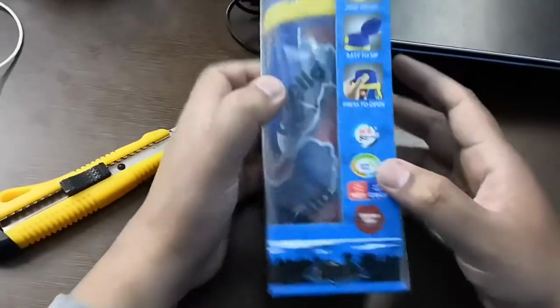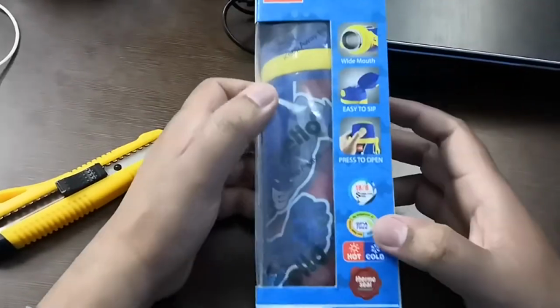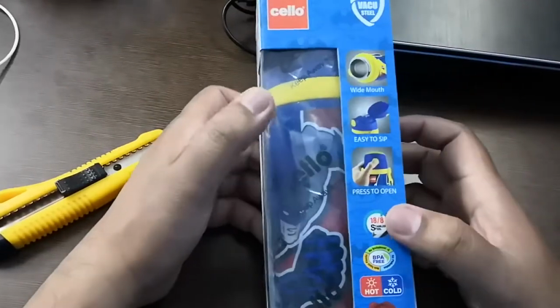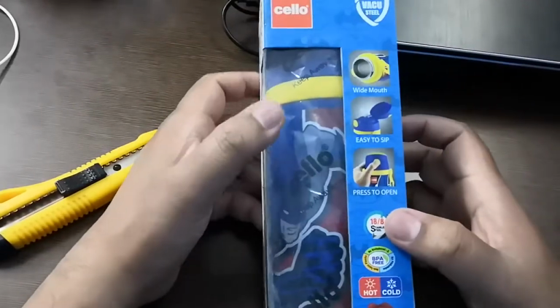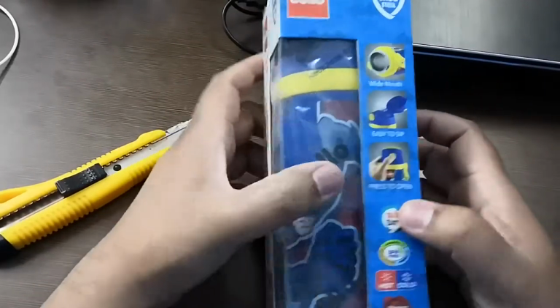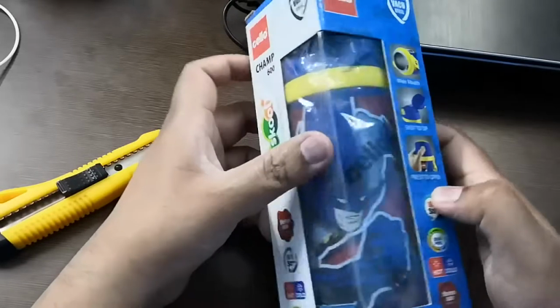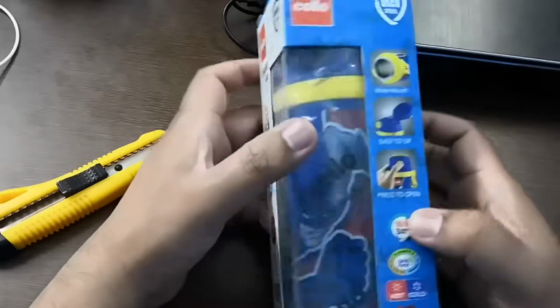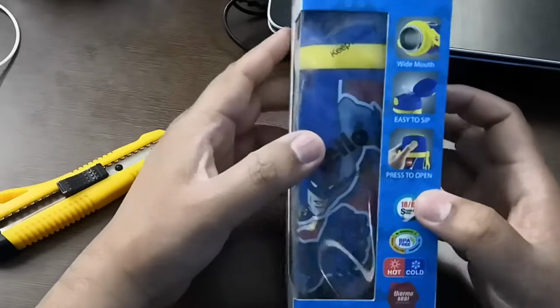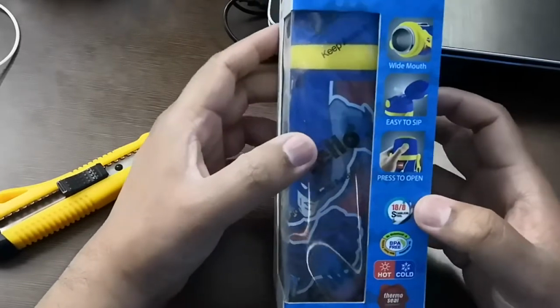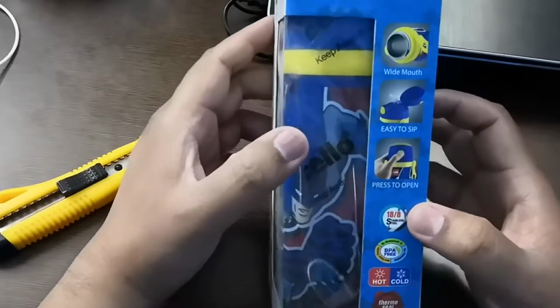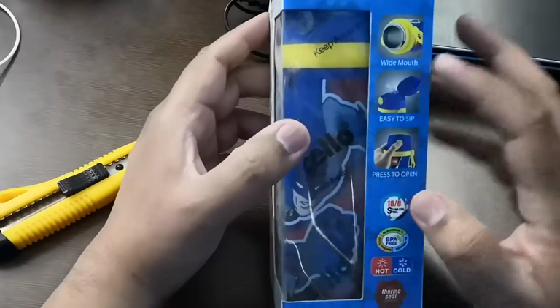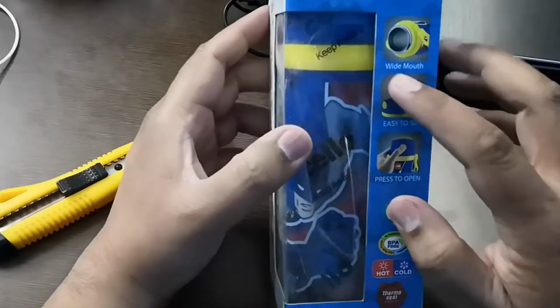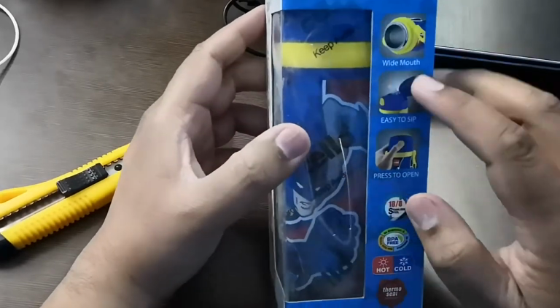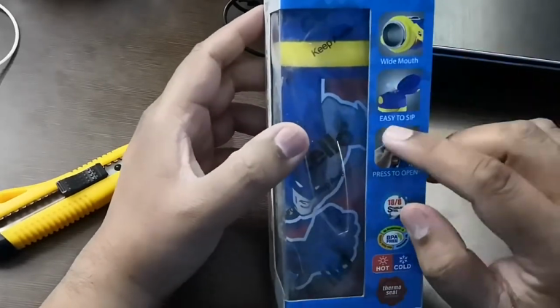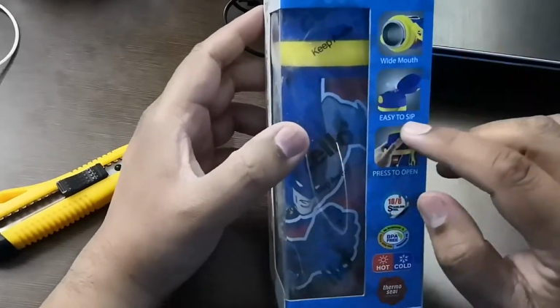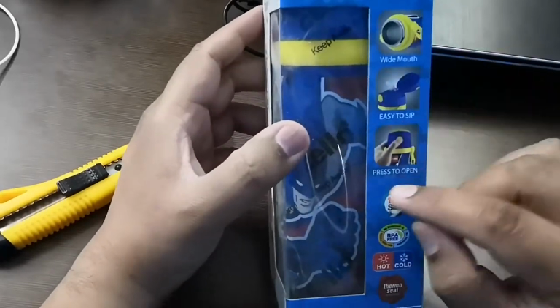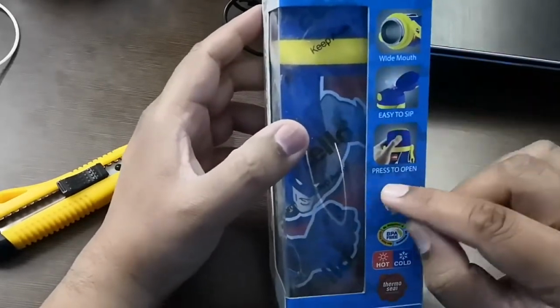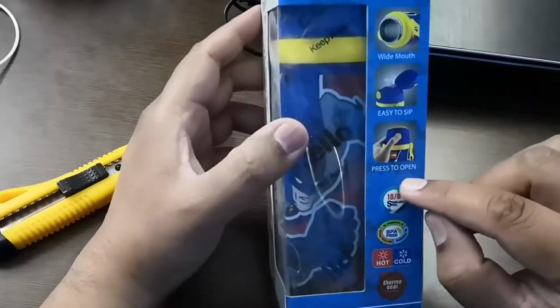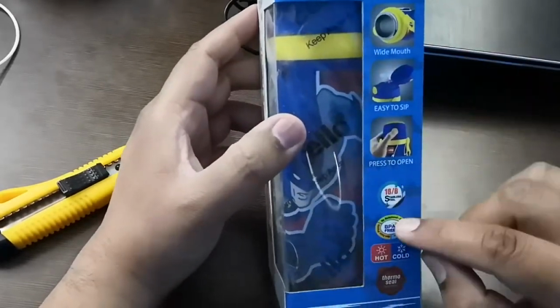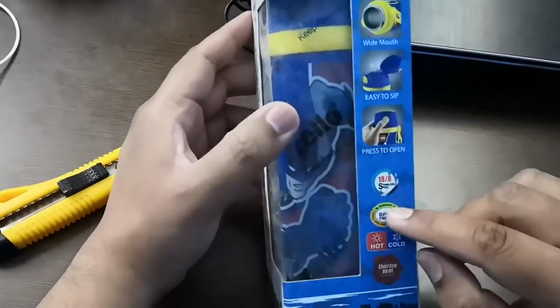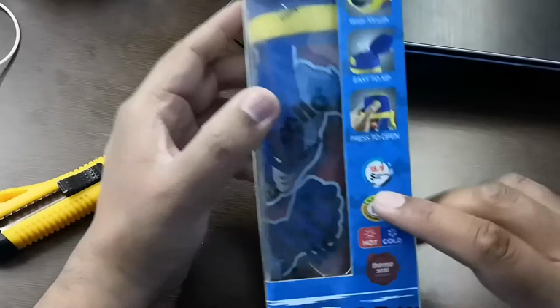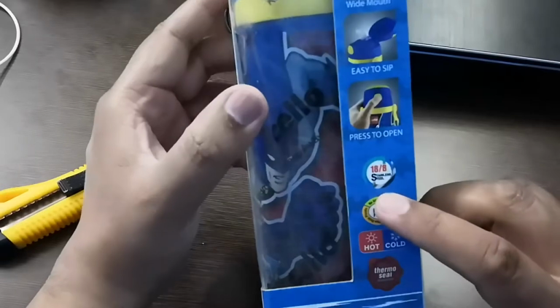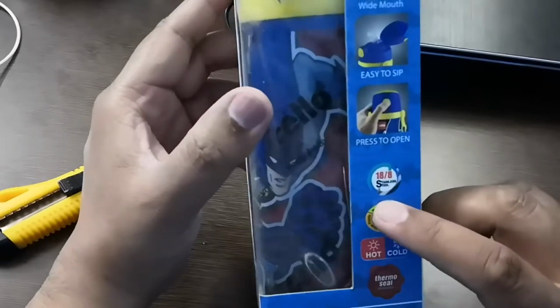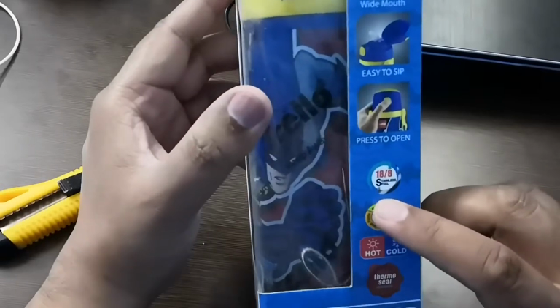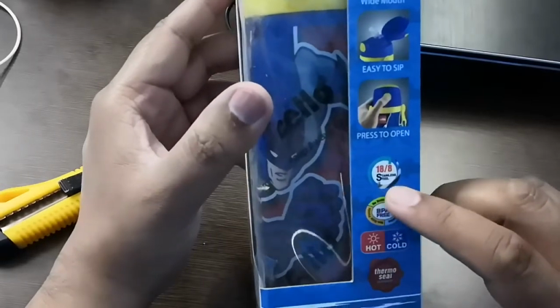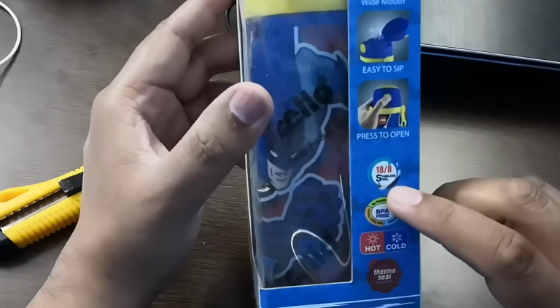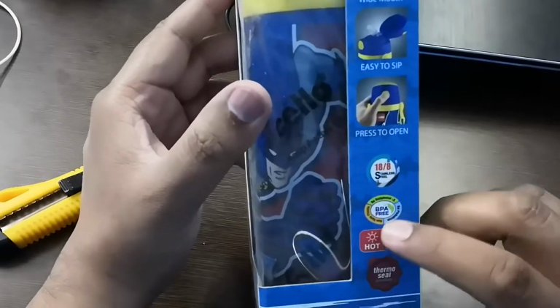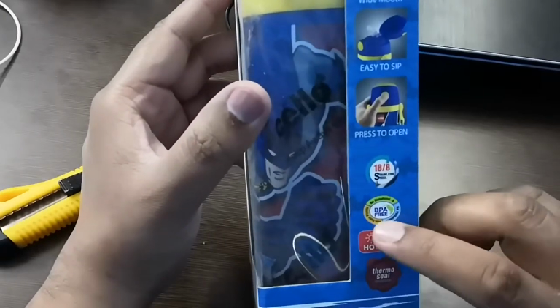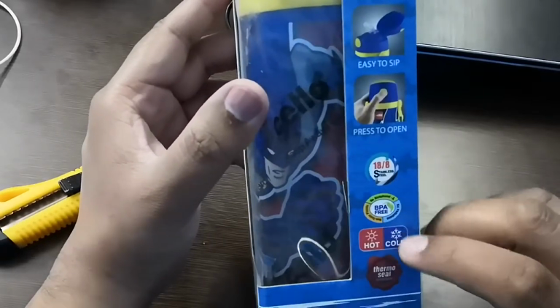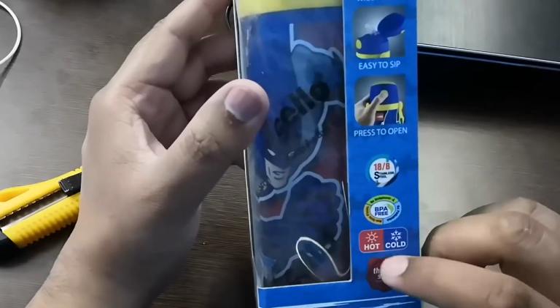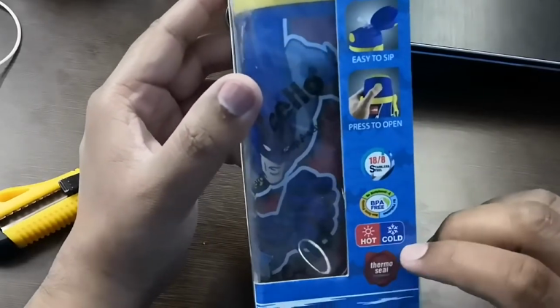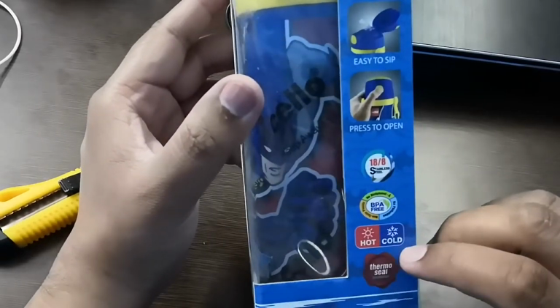This is the Sallu water bottle. Wide mouth, easy to sip, press to open. Contents are stainless steel, BPA free, hot and cold.